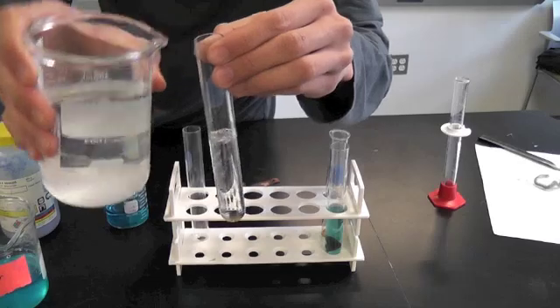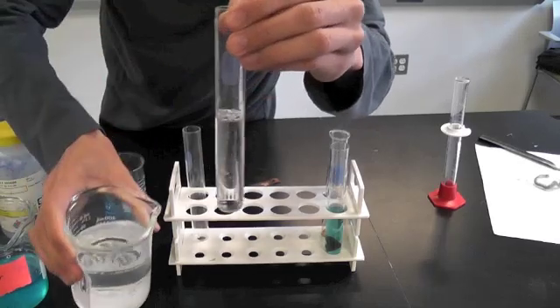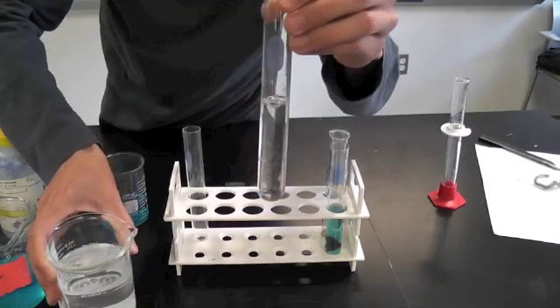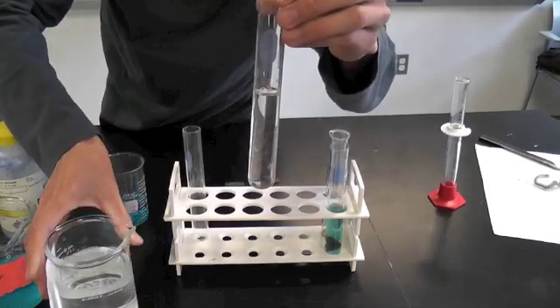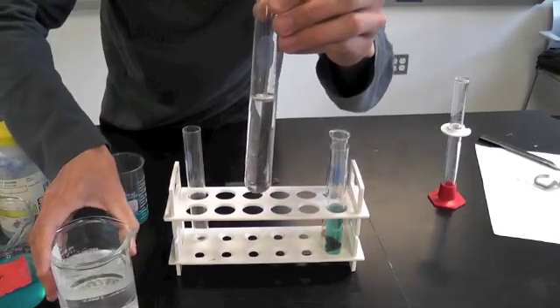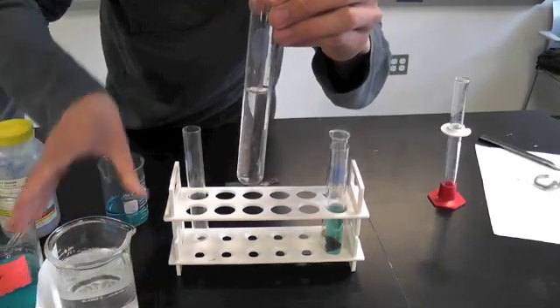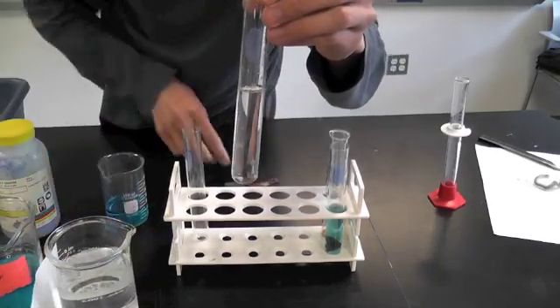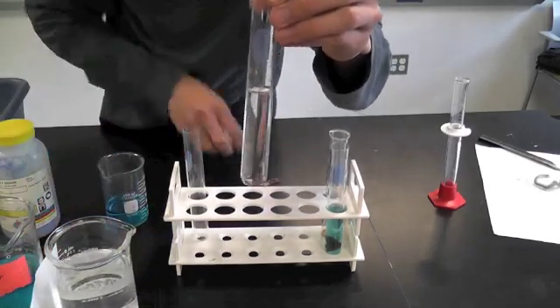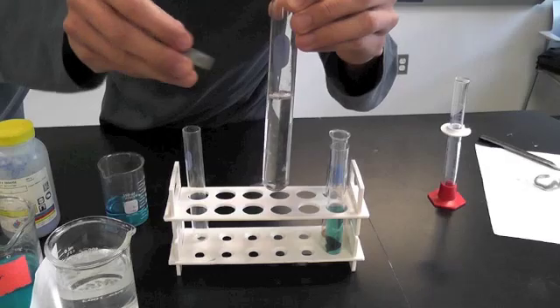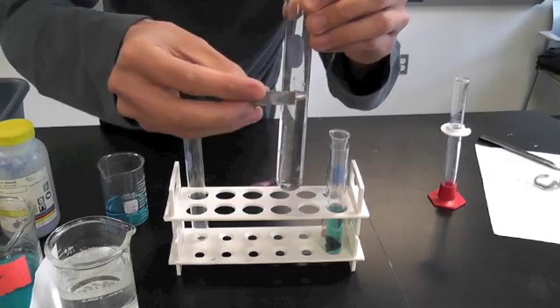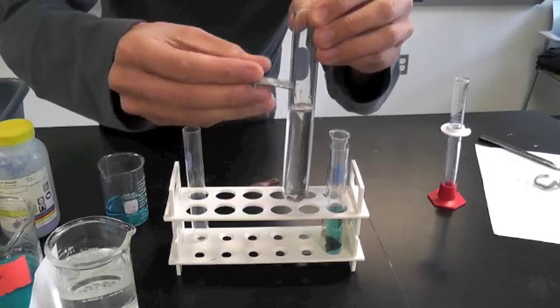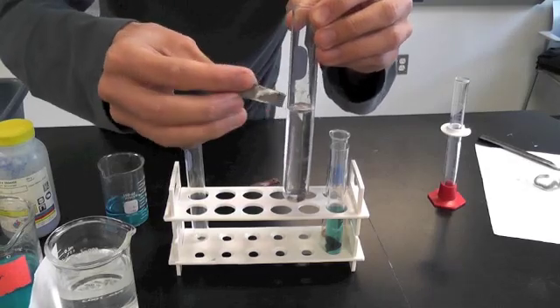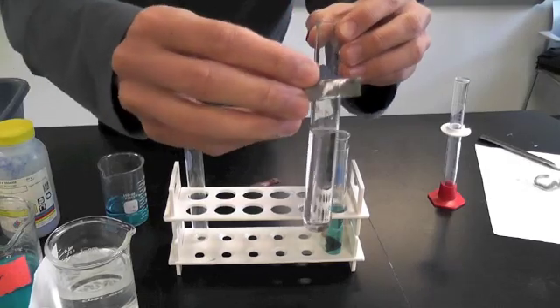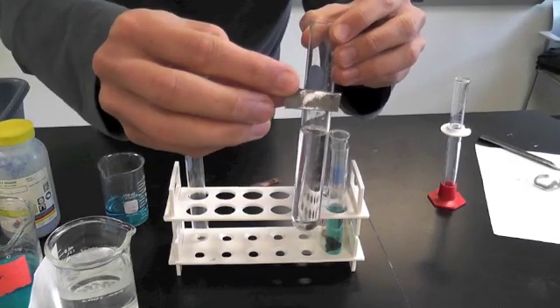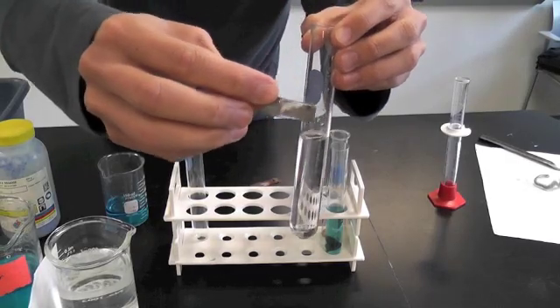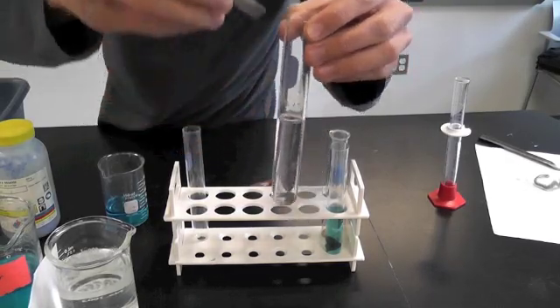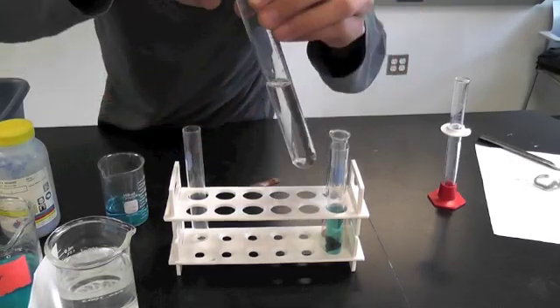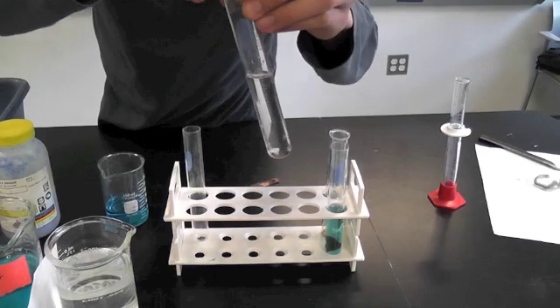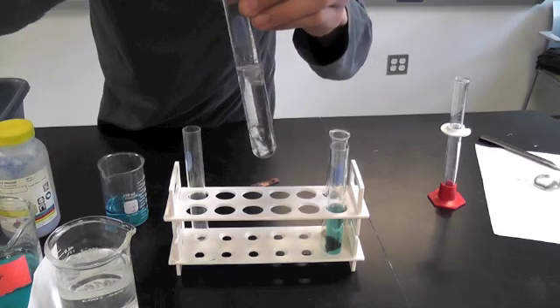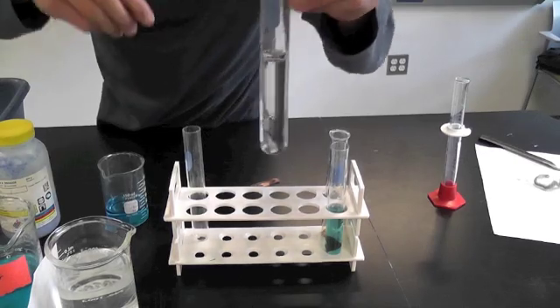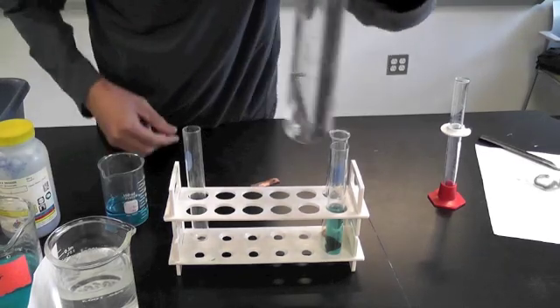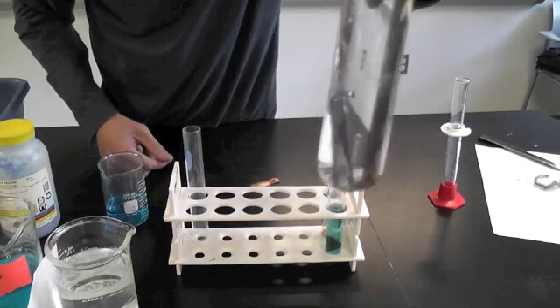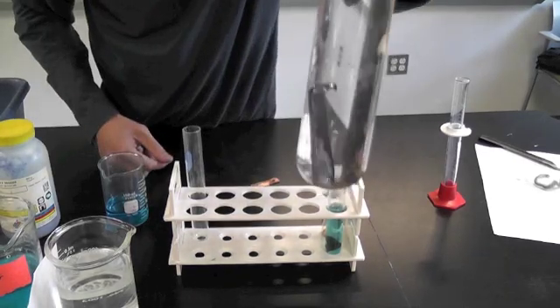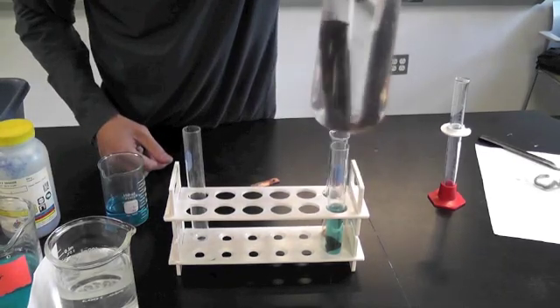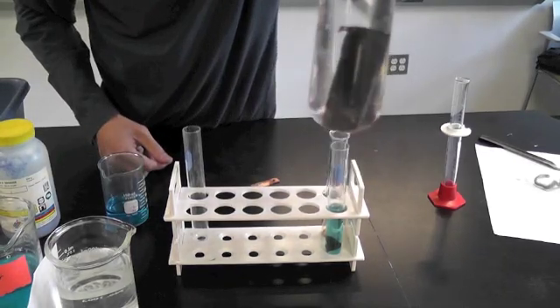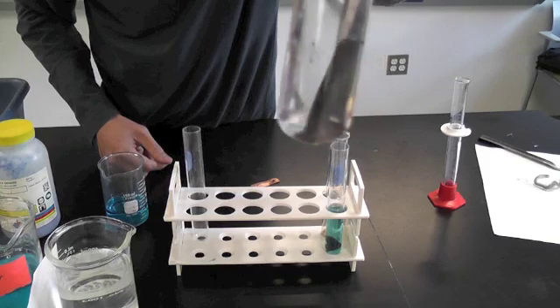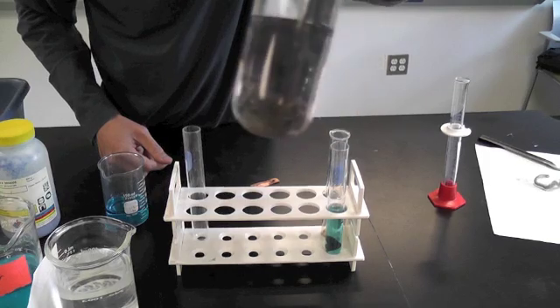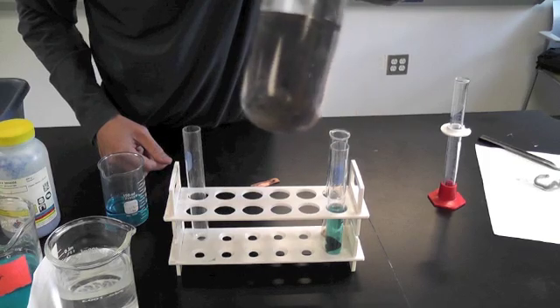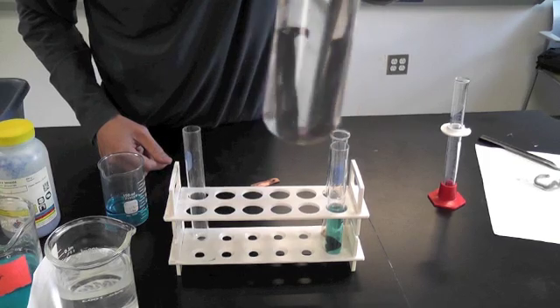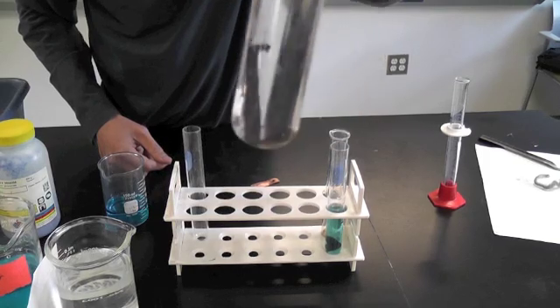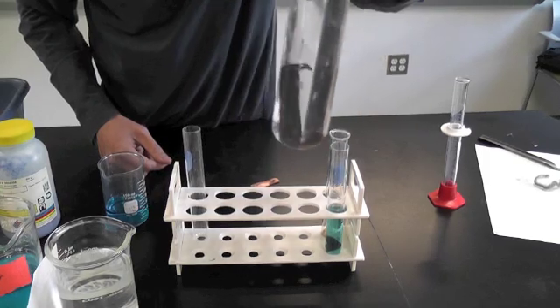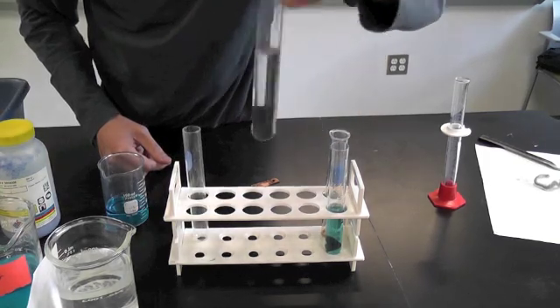Simply pour it in, drop the piece of zinc right in, and you don't have to mix it. The reaction should start right away — it just takes a little bit of time.